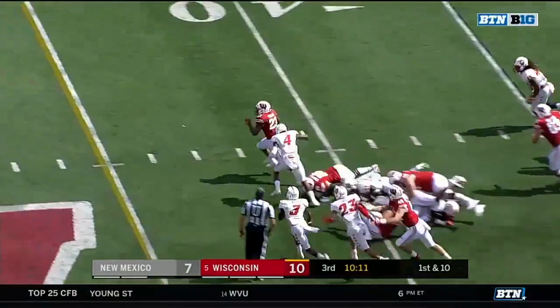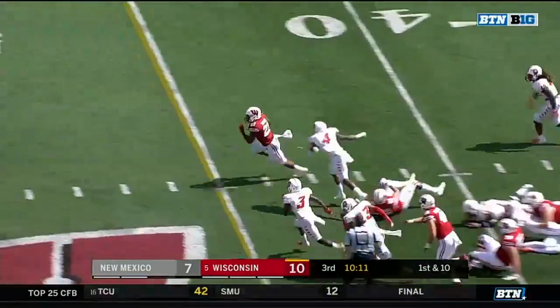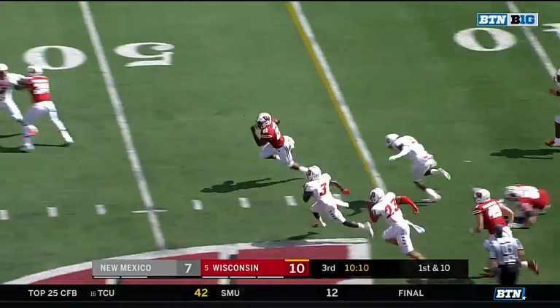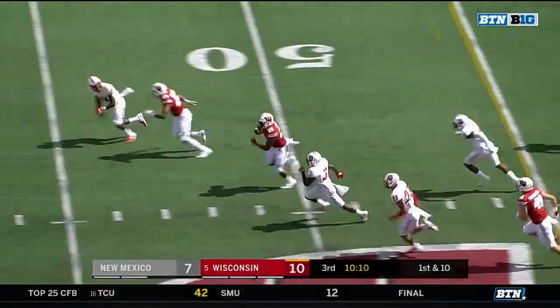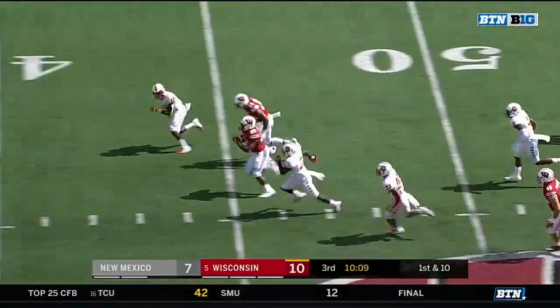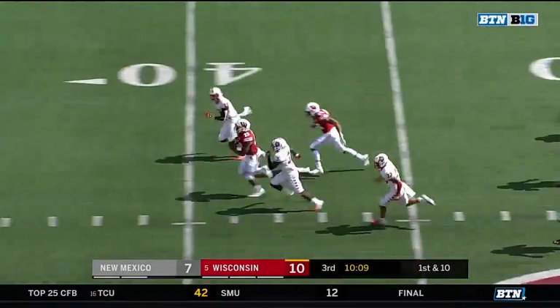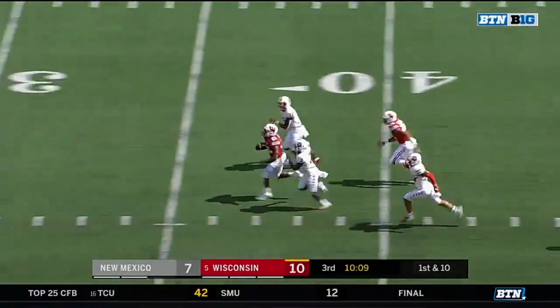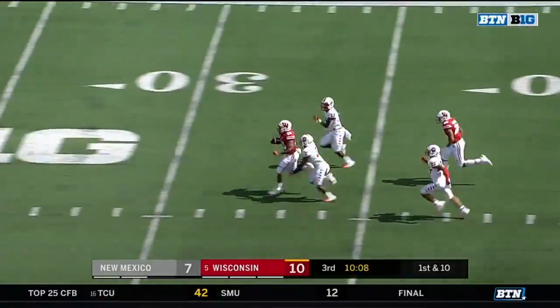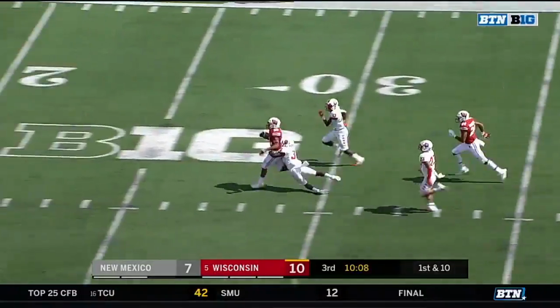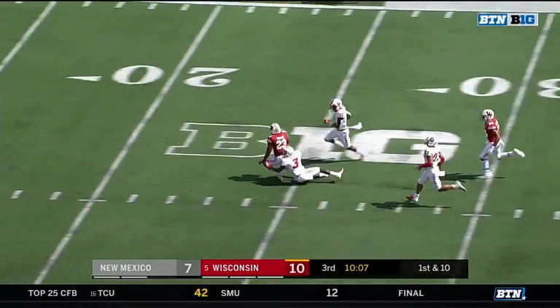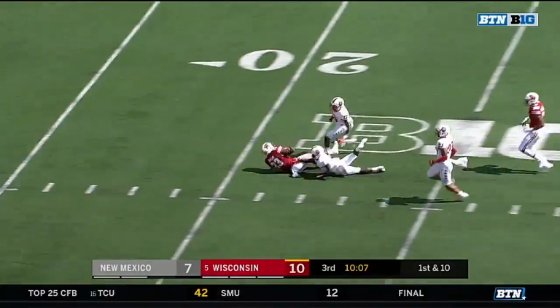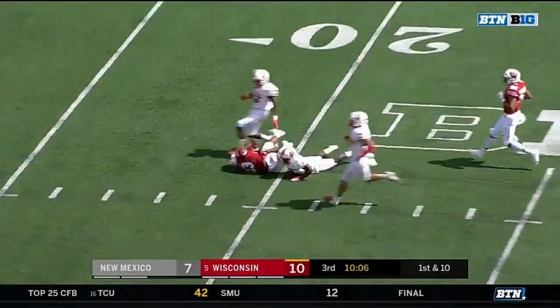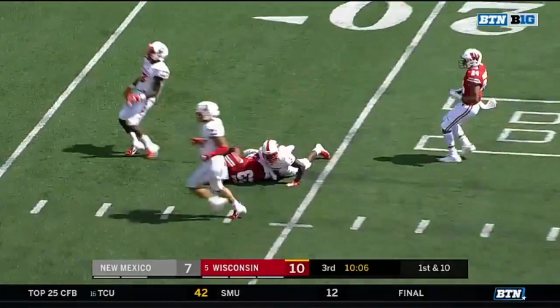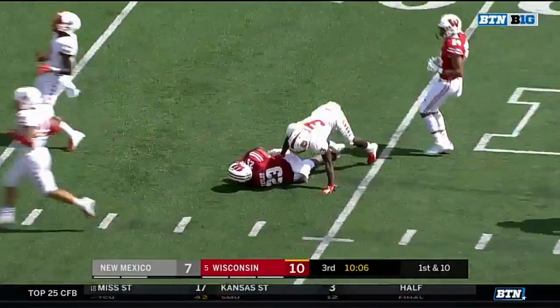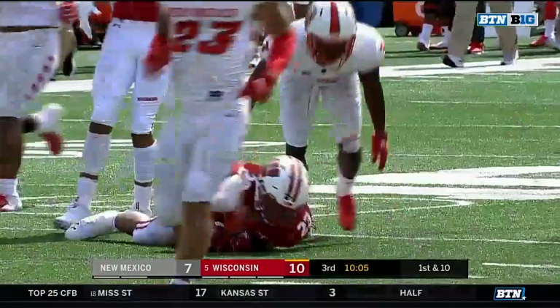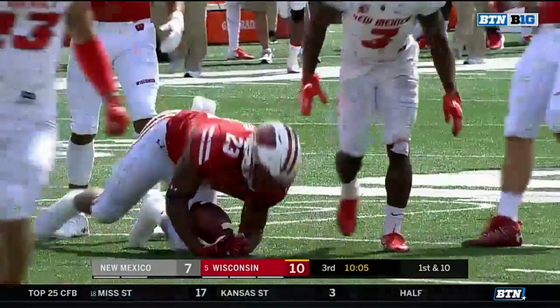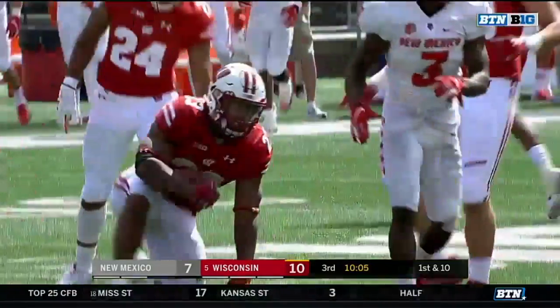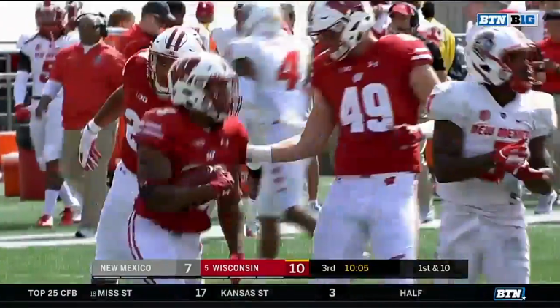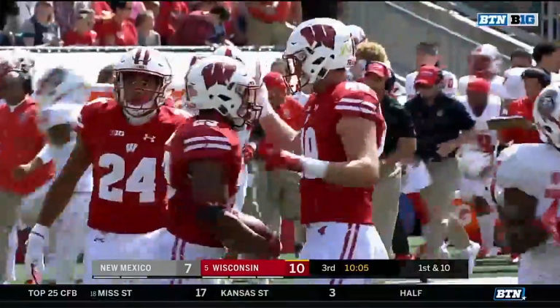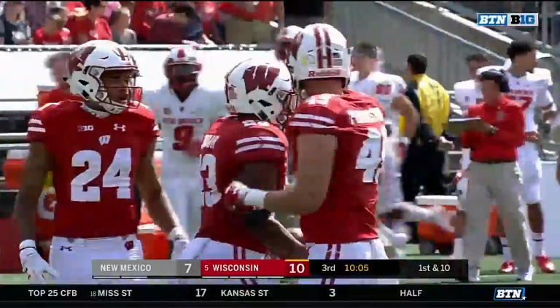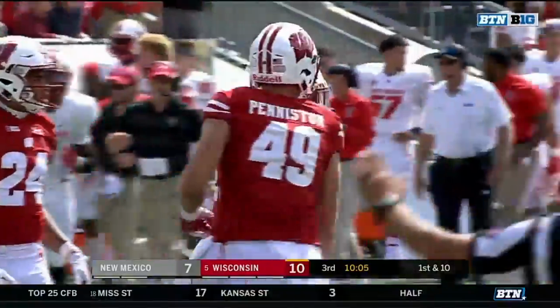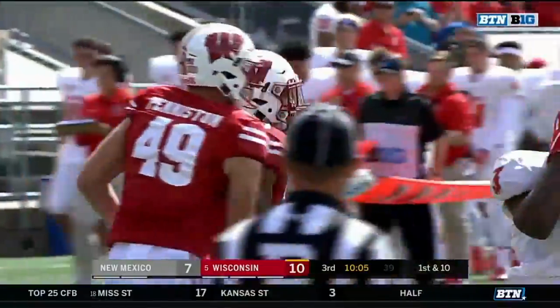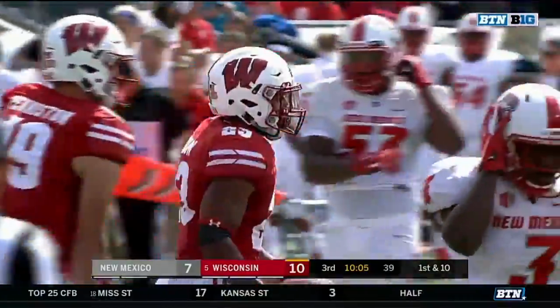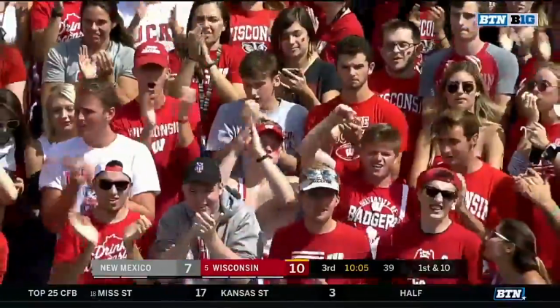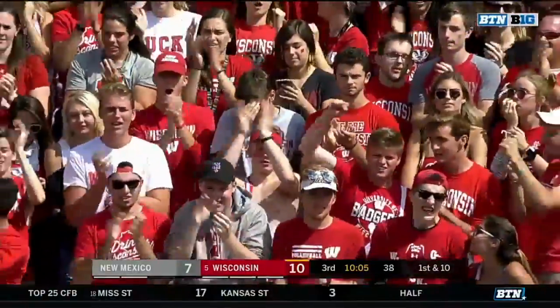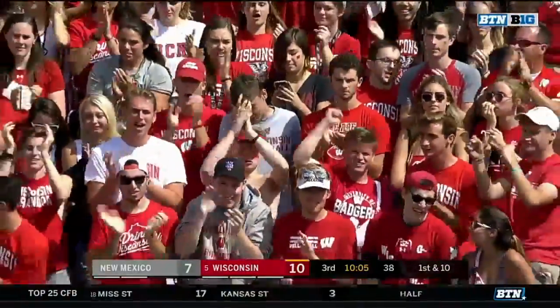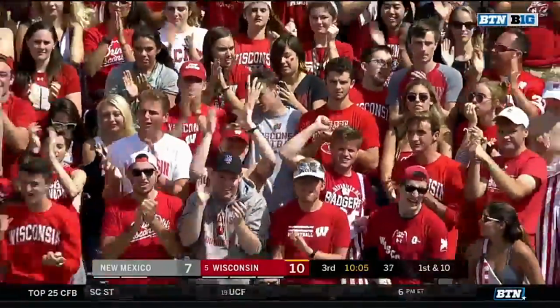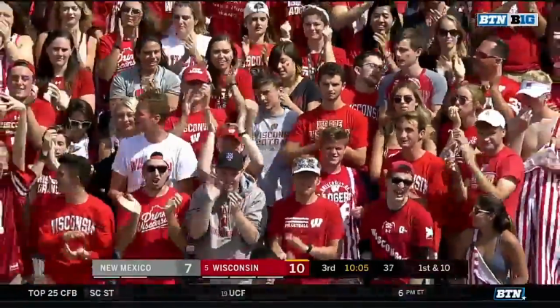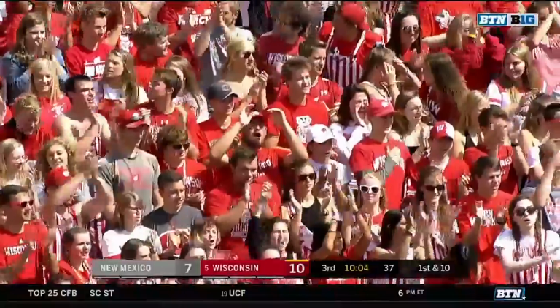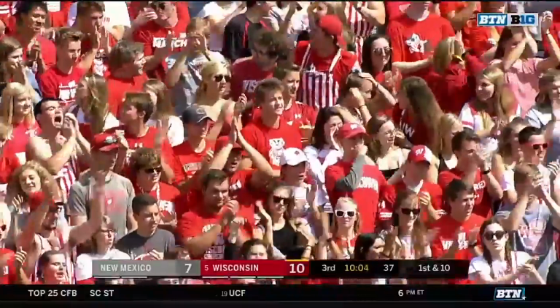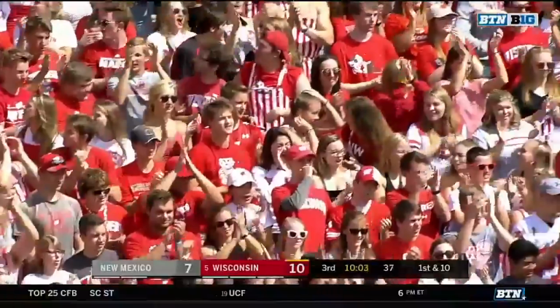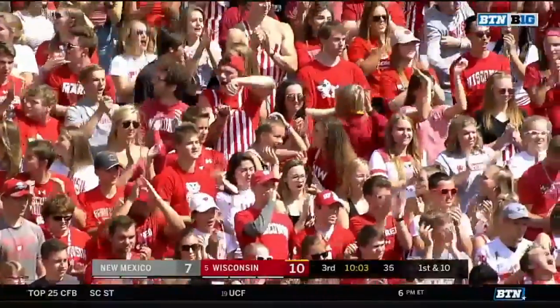One more time — Jonathan Tanner, look out — dragged down from behind. Before that run he had not had one all day over 16 yards, but that was for 43.